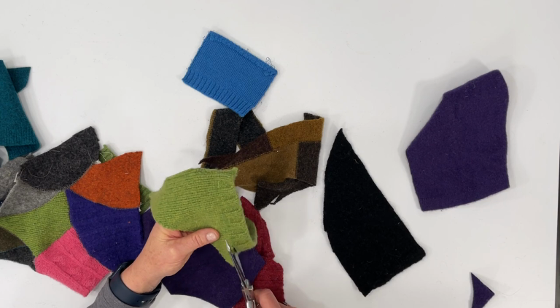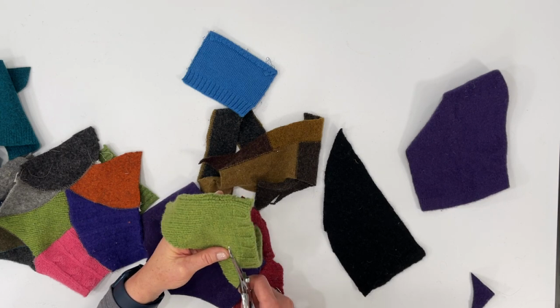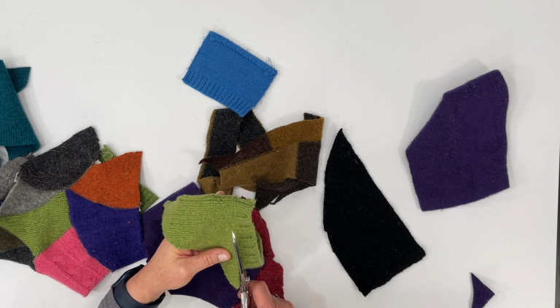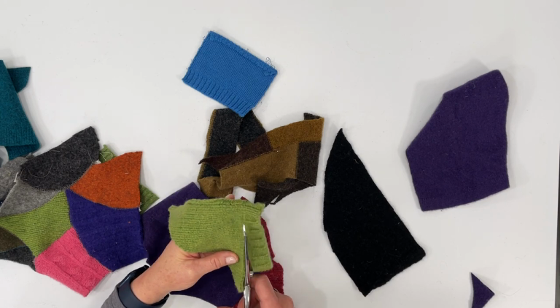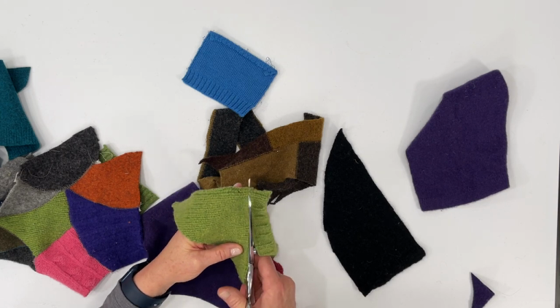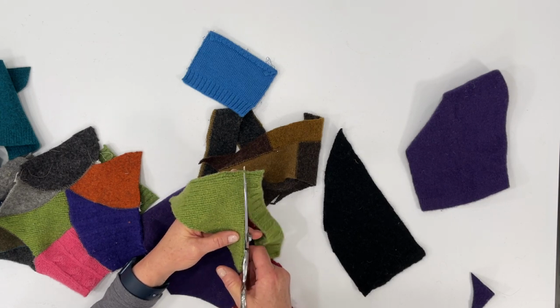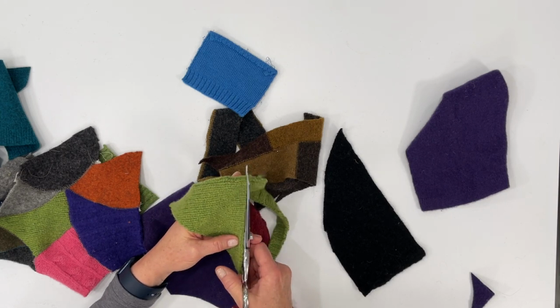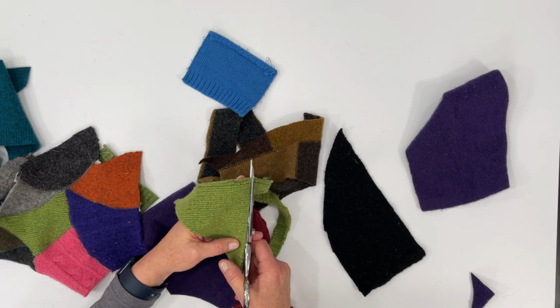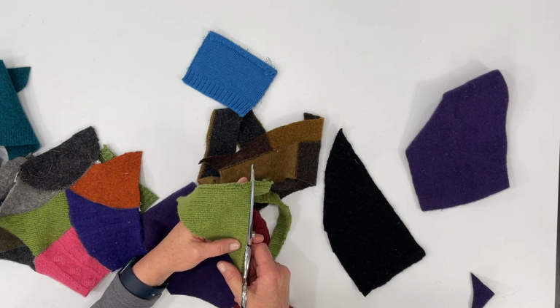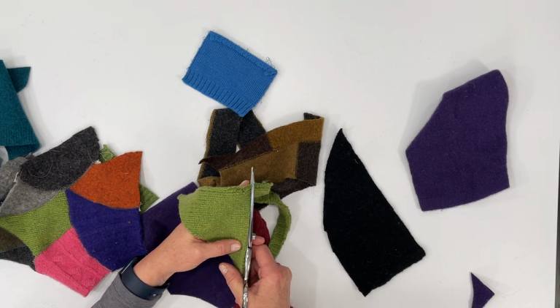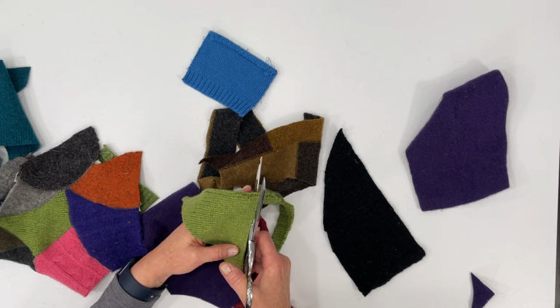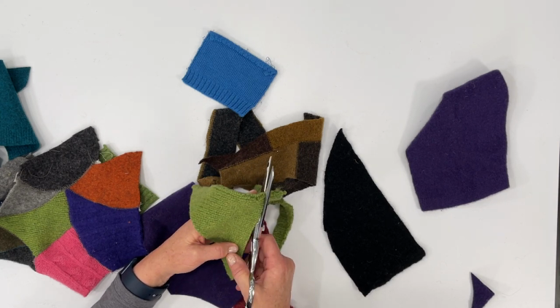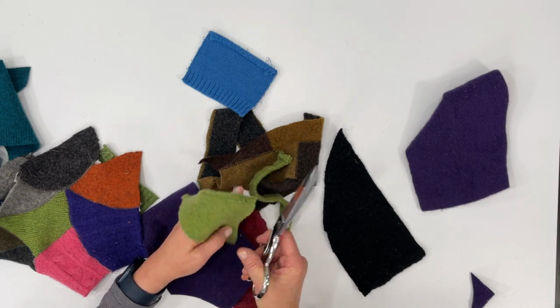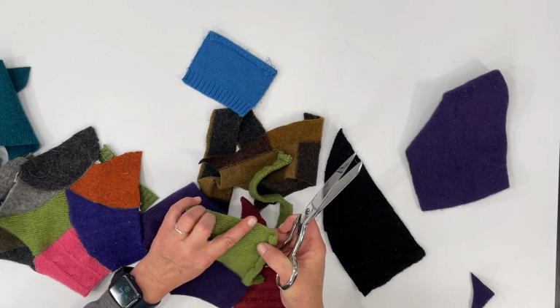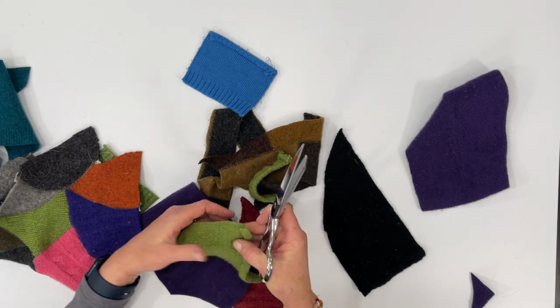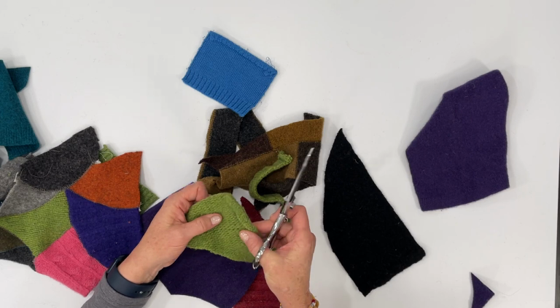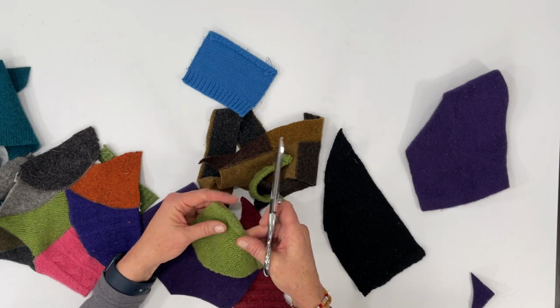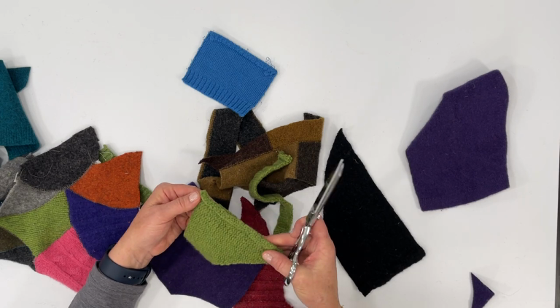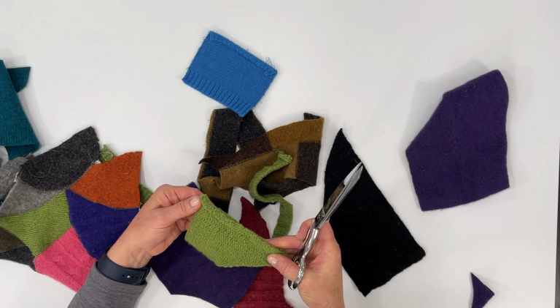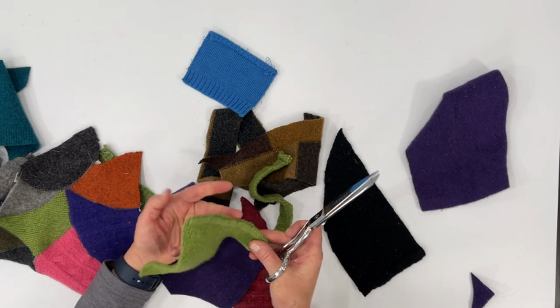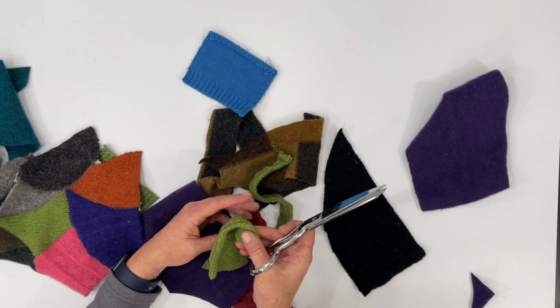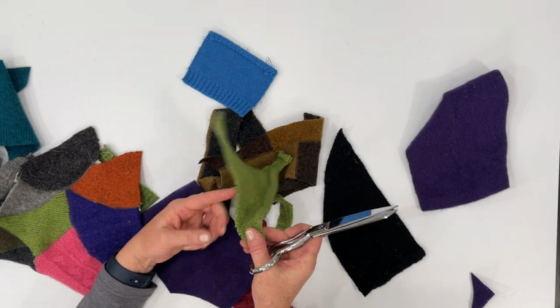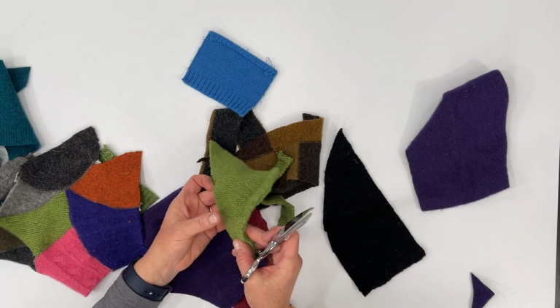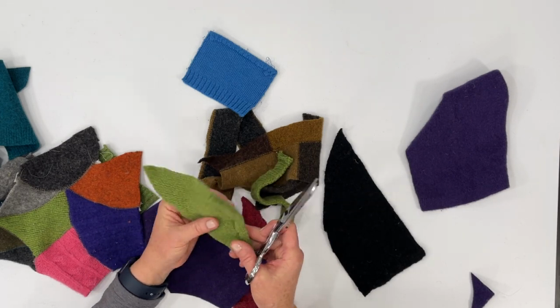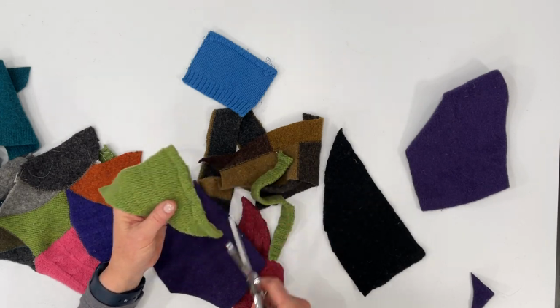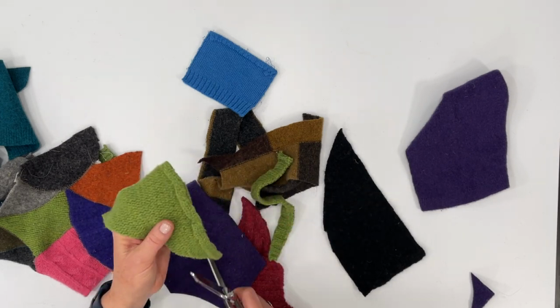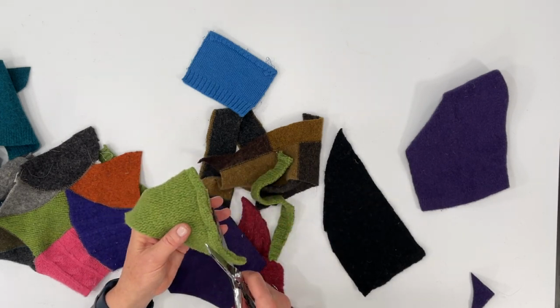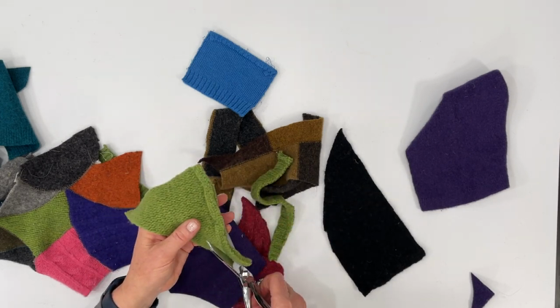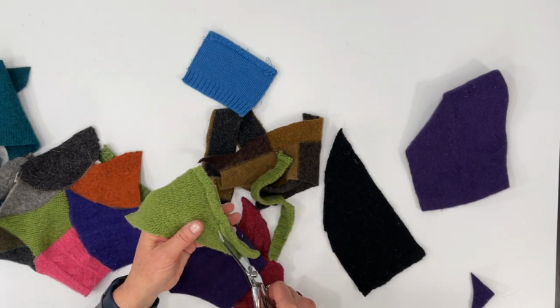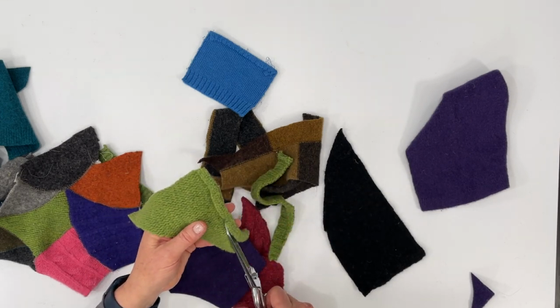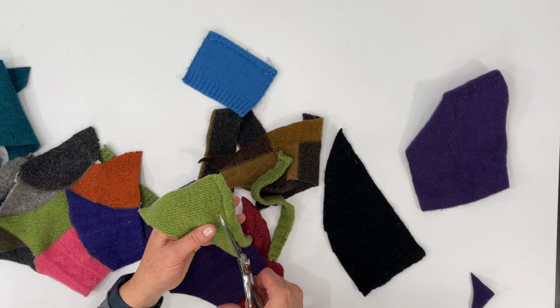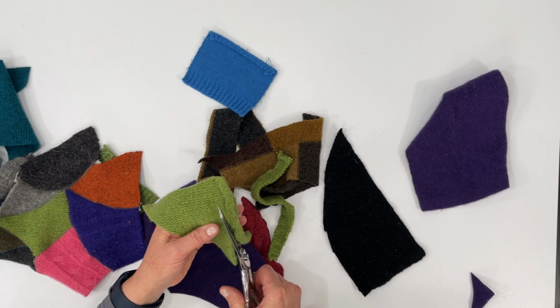You could use the cuff if you really wanted to, but I'll get rid of it — and that bulky seam you don't want to include that either. So get rid of that.